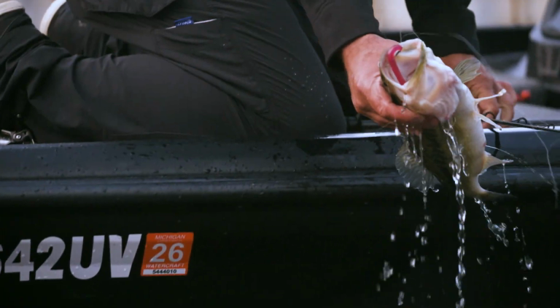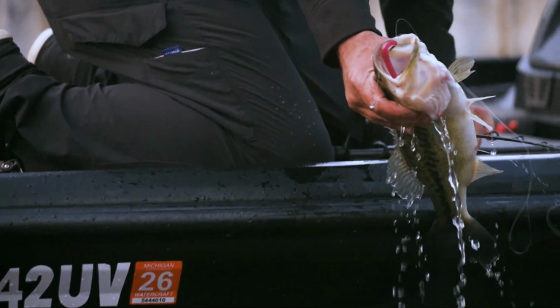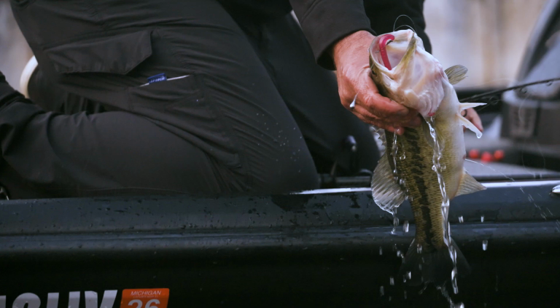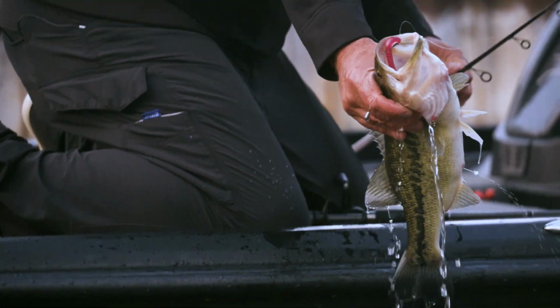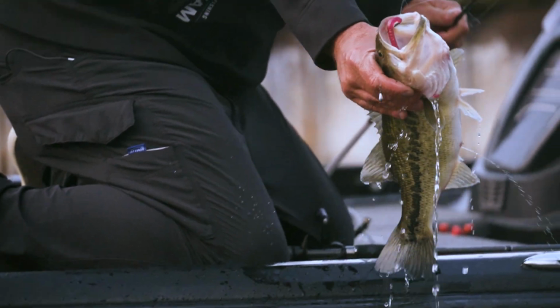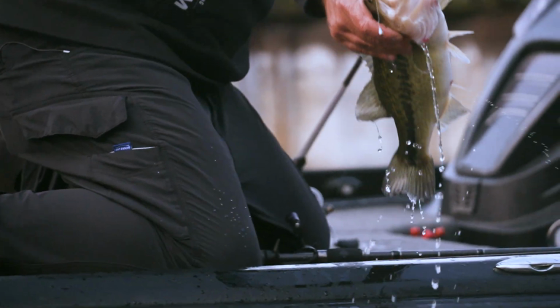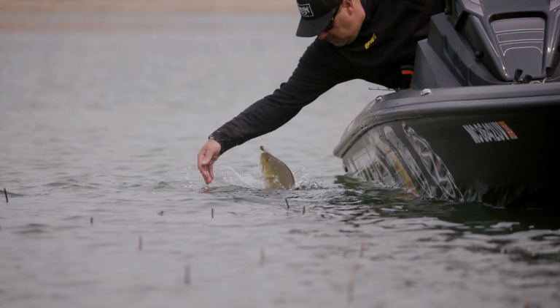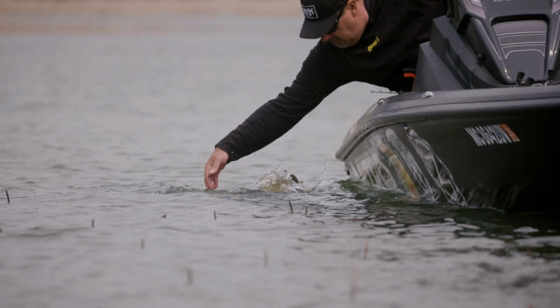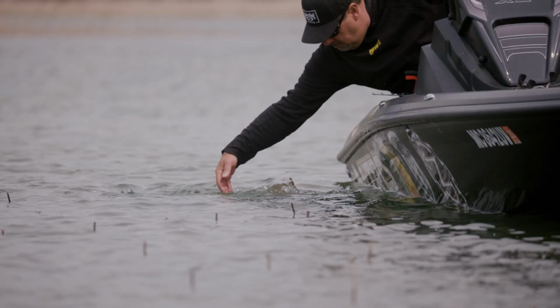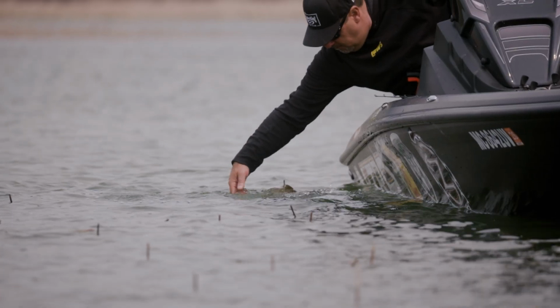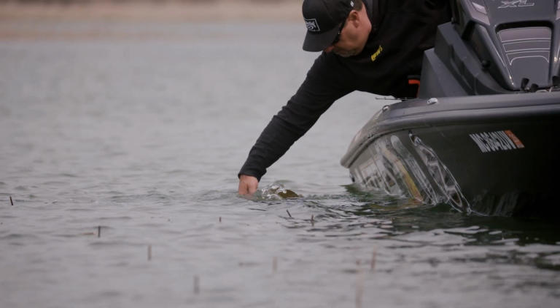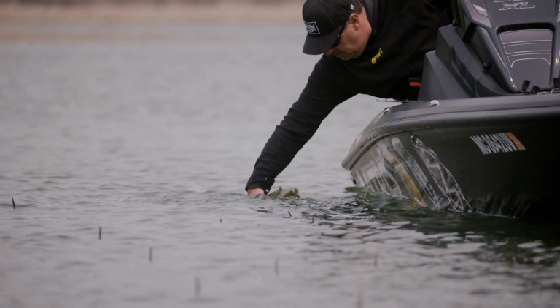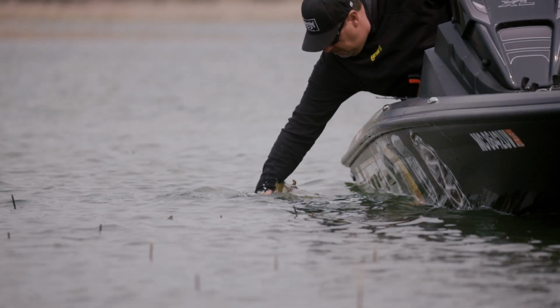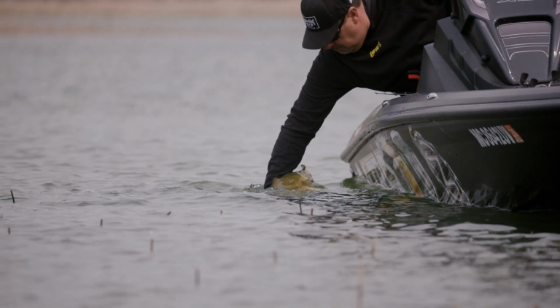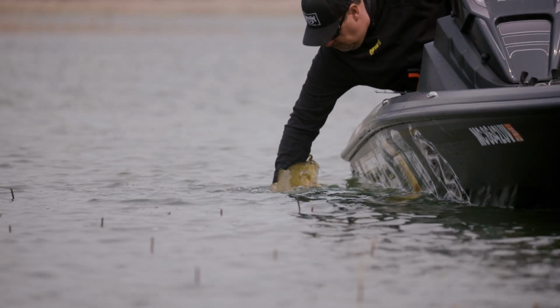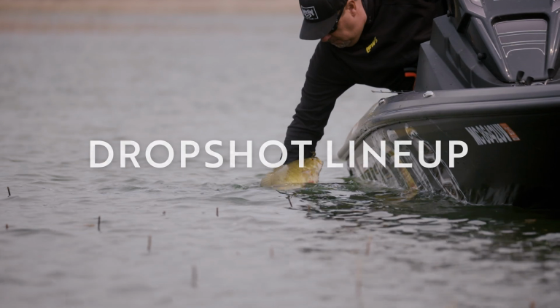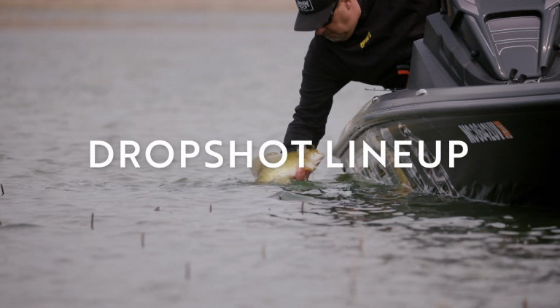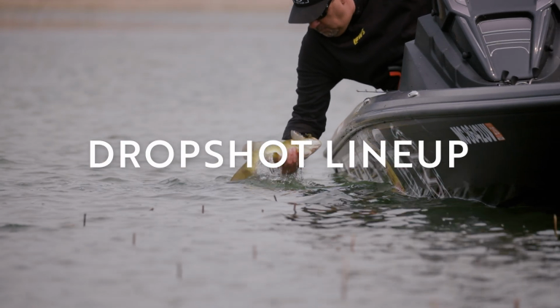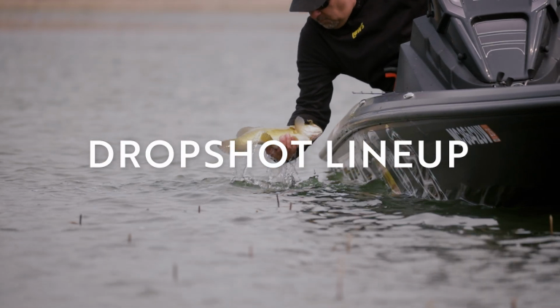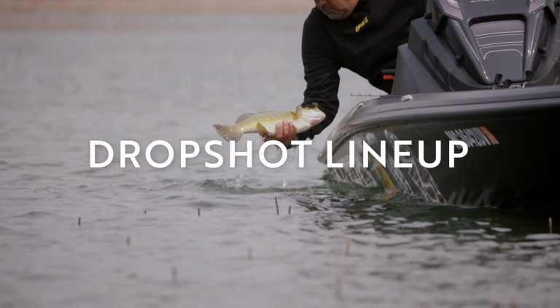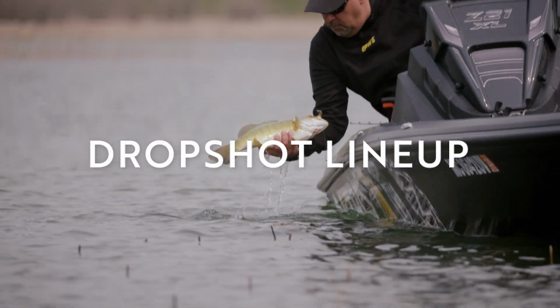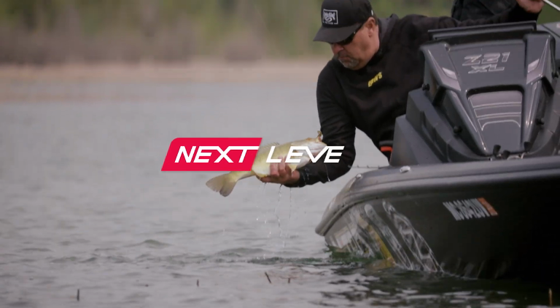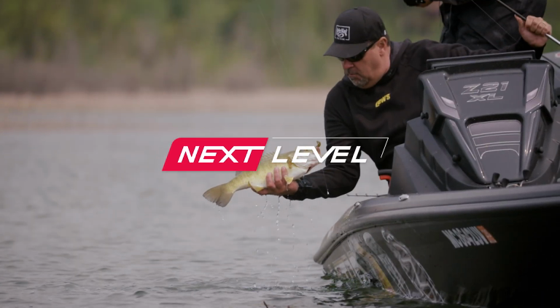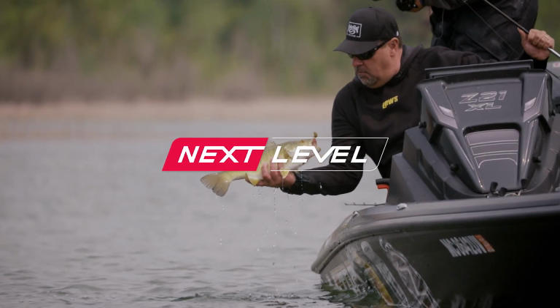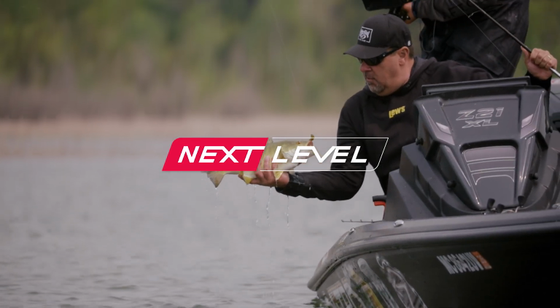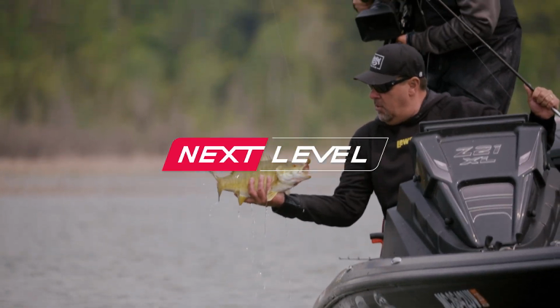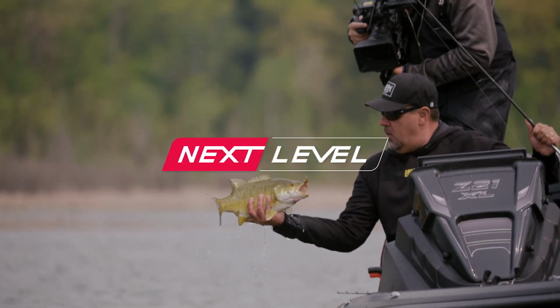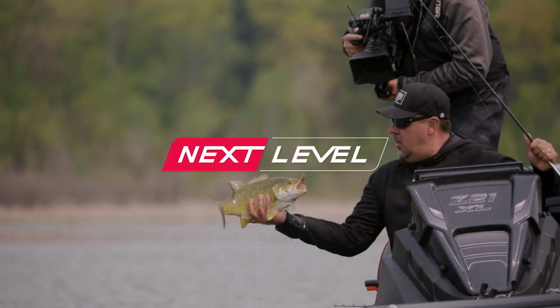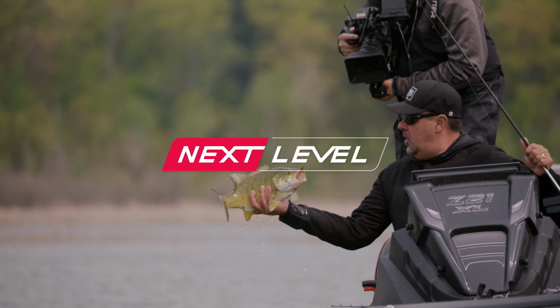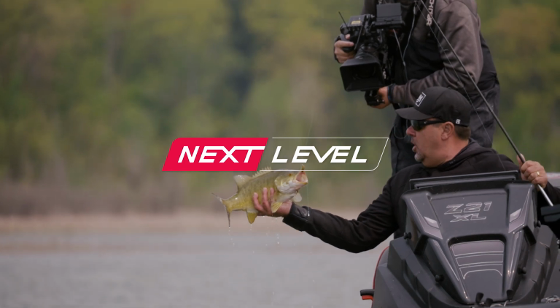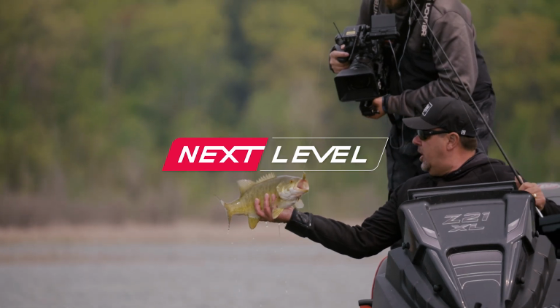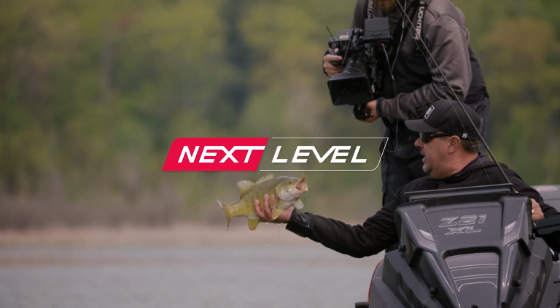And then the newest is the Striking Filler Worm. The great thing about it is every one of these baits has its own home. In drop shotting, all four of those baits — from a Dream Shot, to a Z2, to a Half Shell, to a Filler Worm — will absolutely get the job done whenever you're drop shotting.